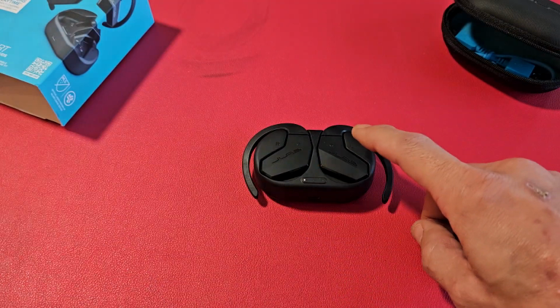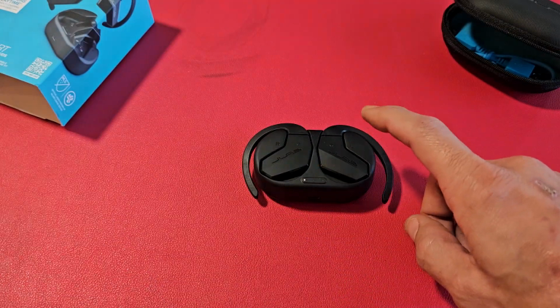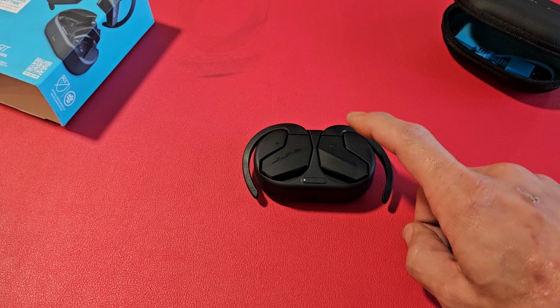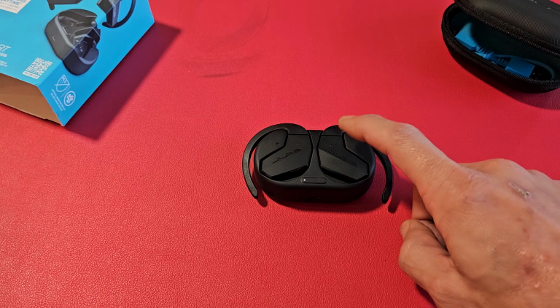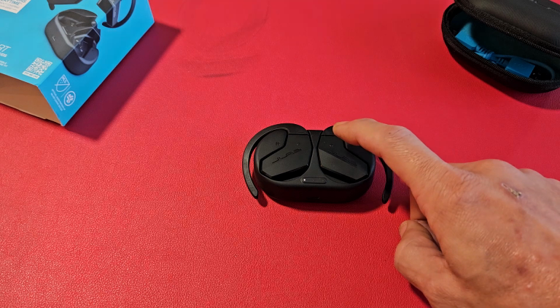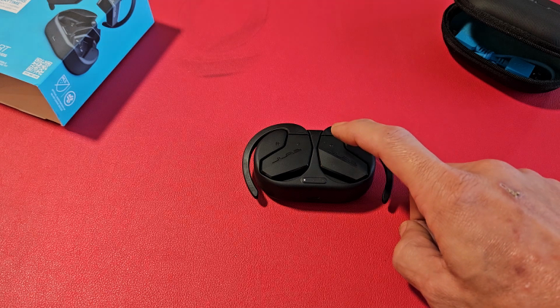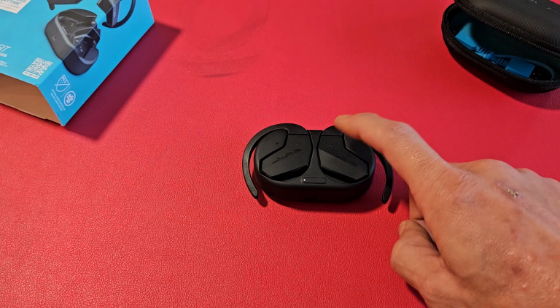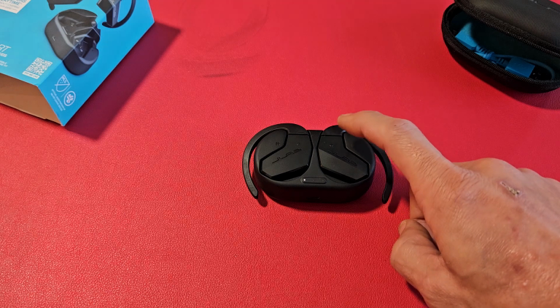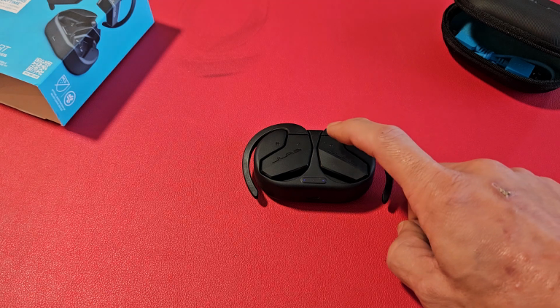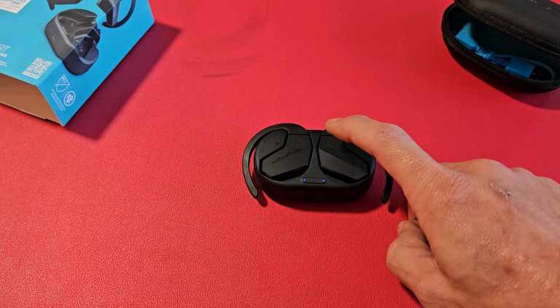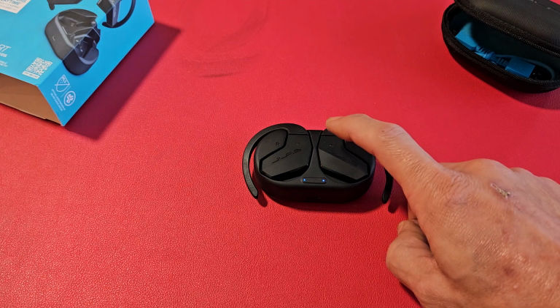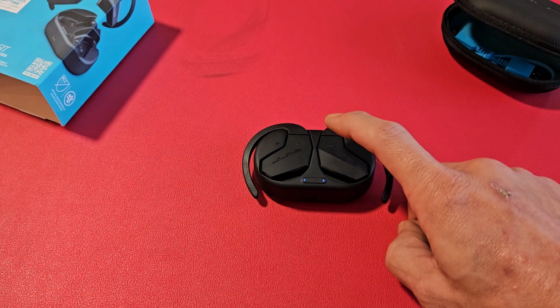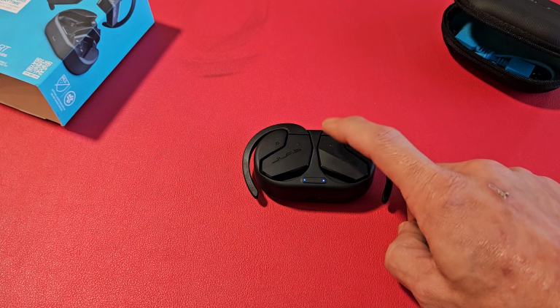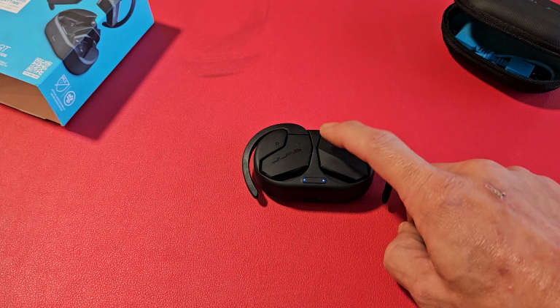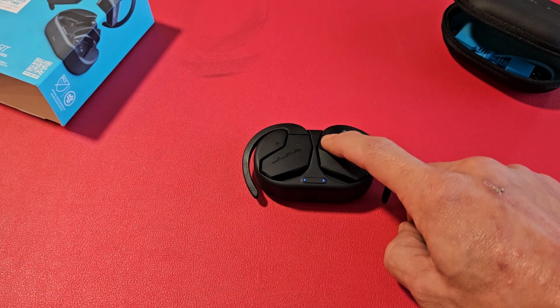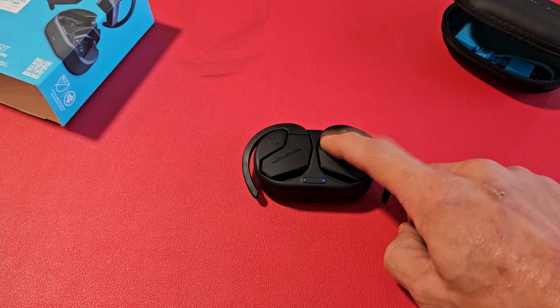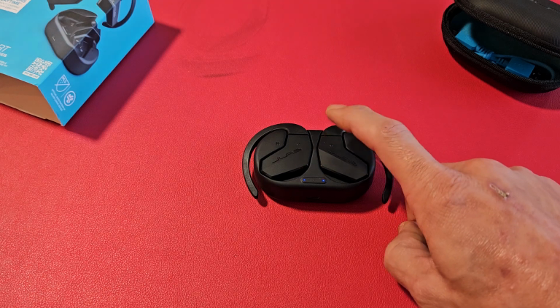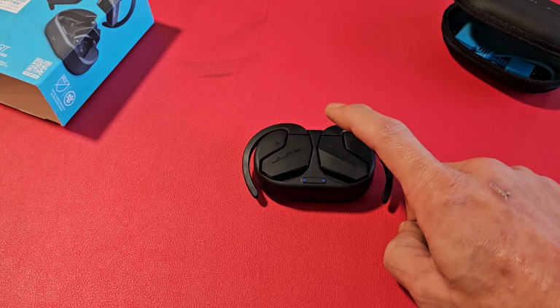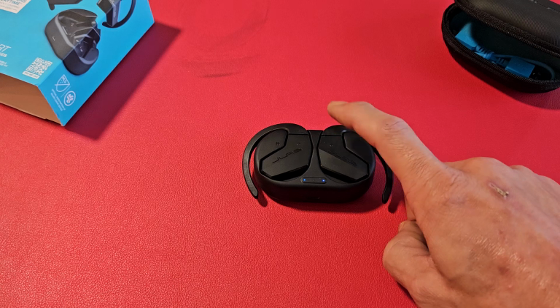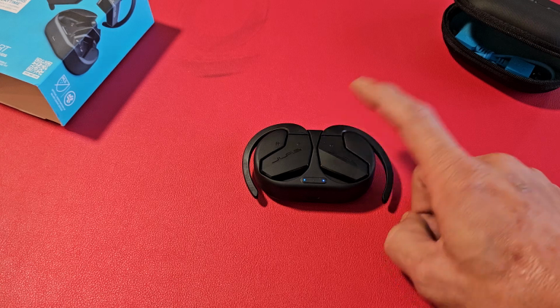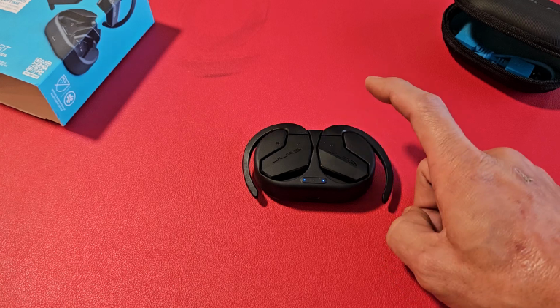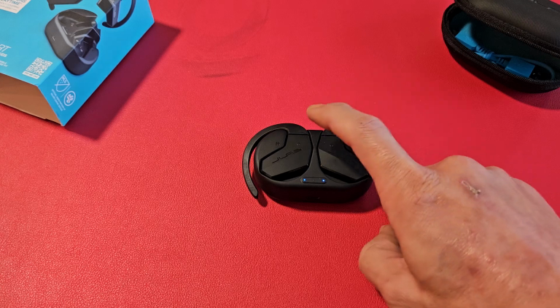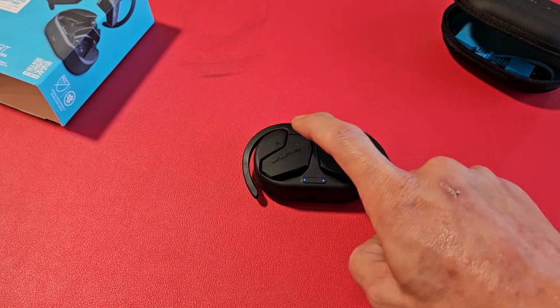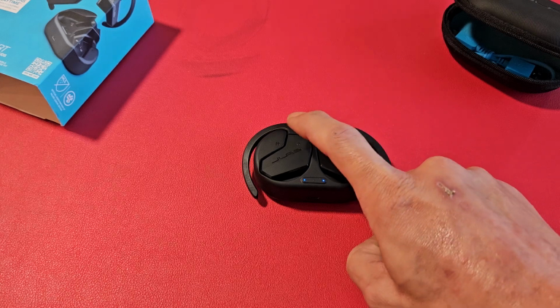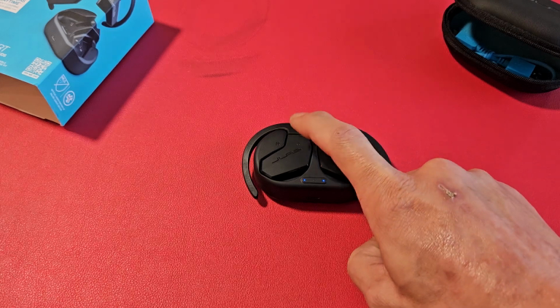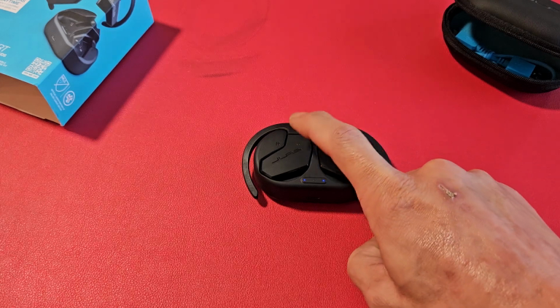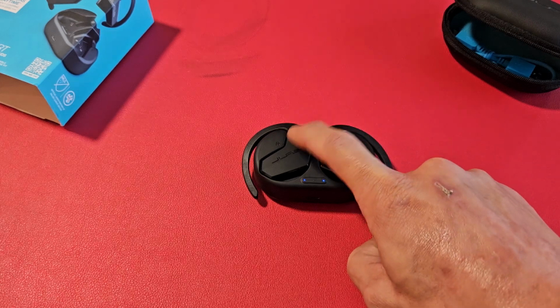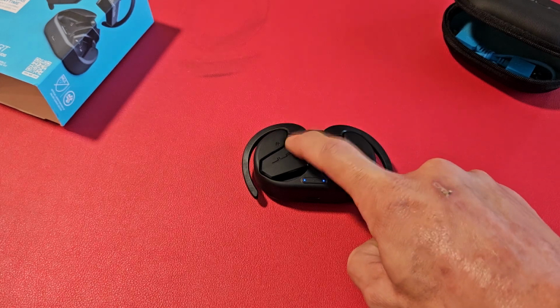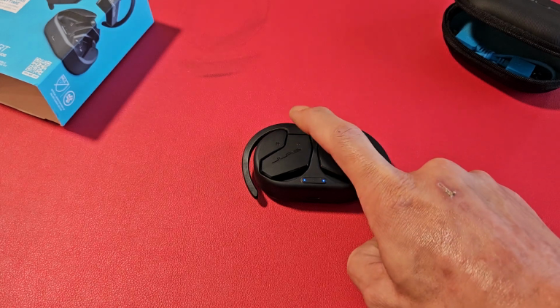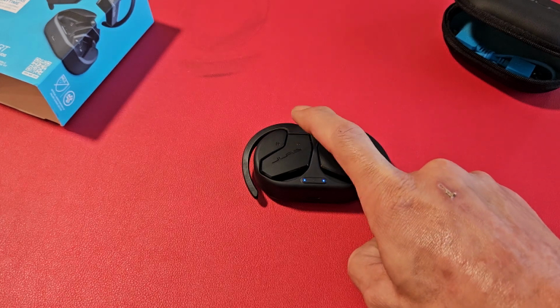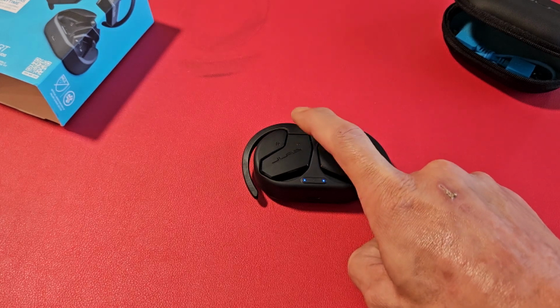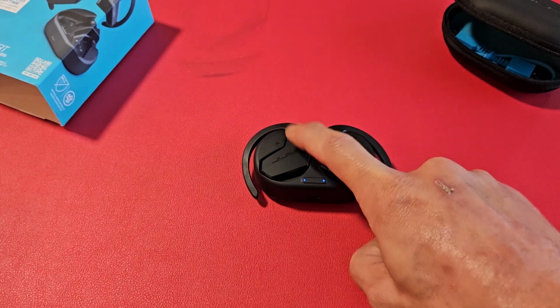Now again, I'm going to tap seven times — try it again. One, two, three, four, five, six, seven. Over here — one, two, three, four, five, six, seven.